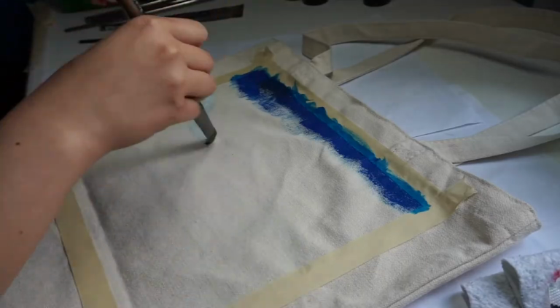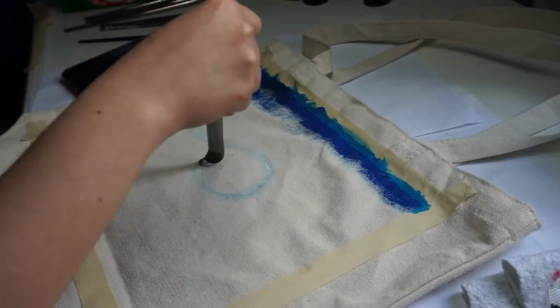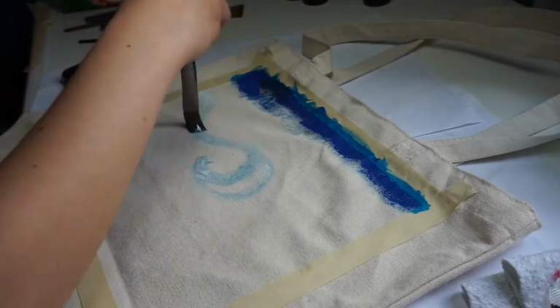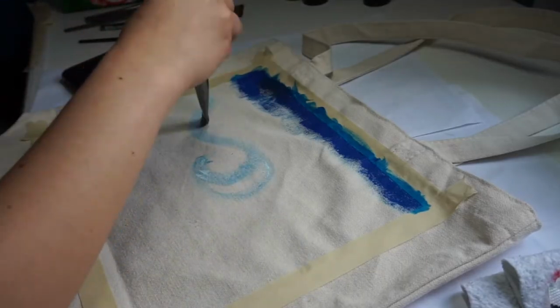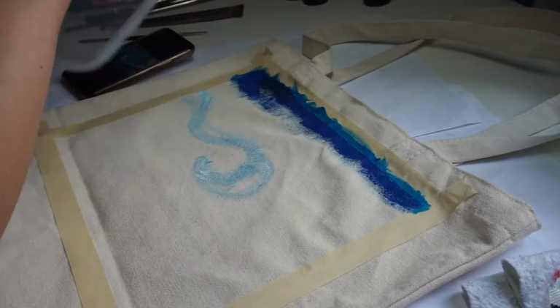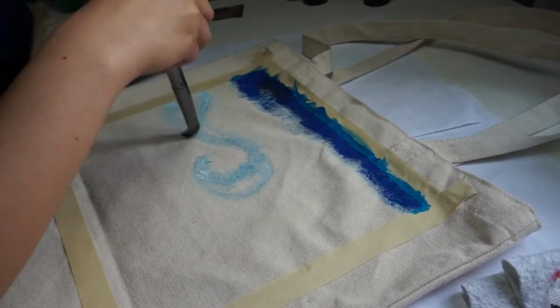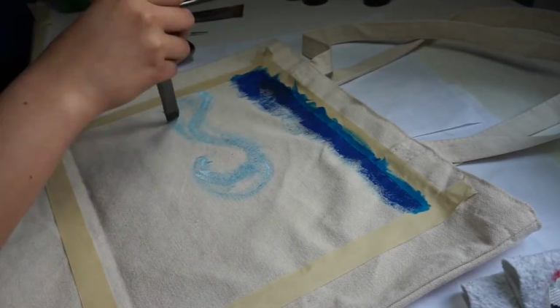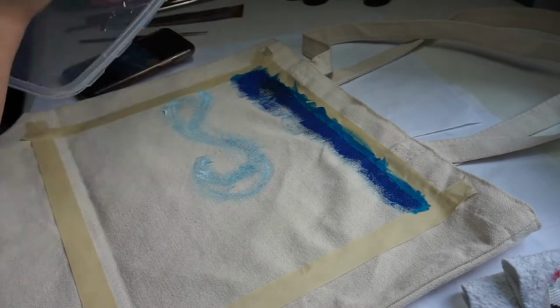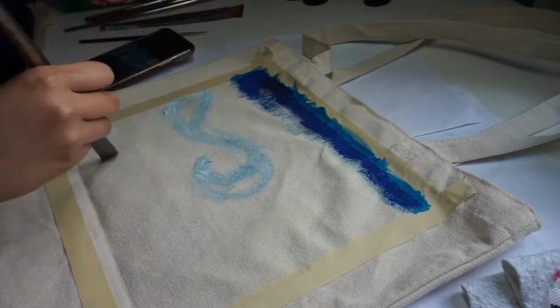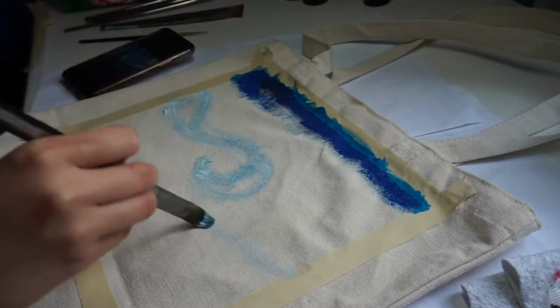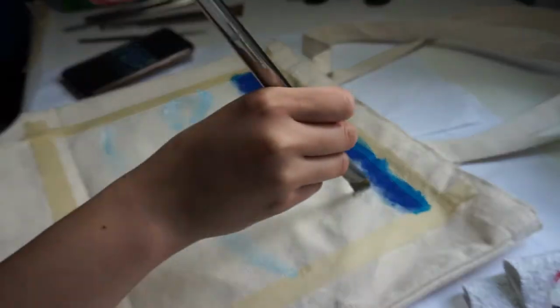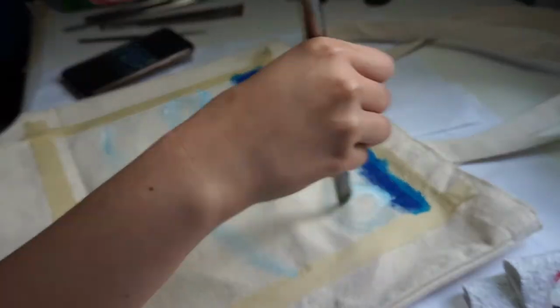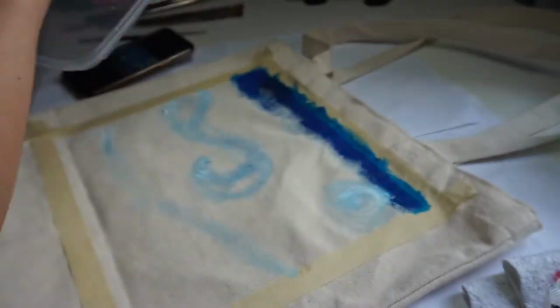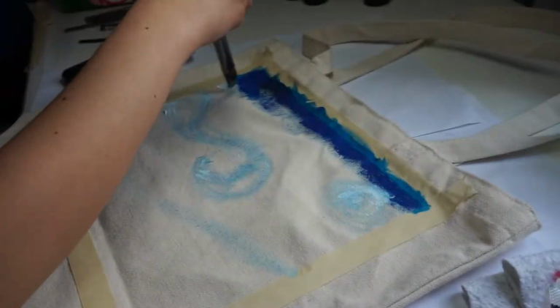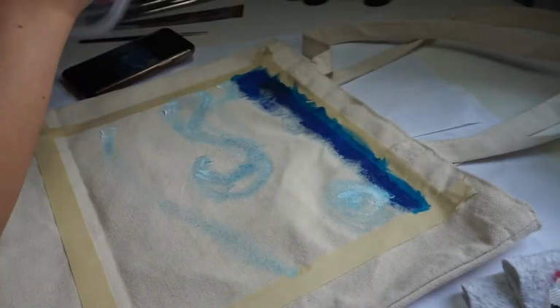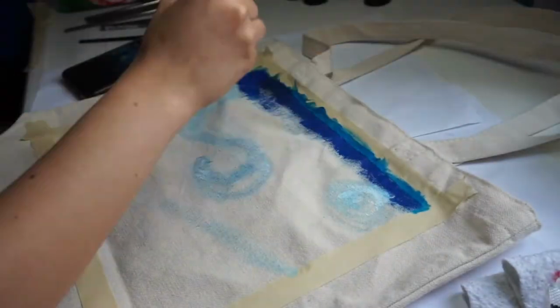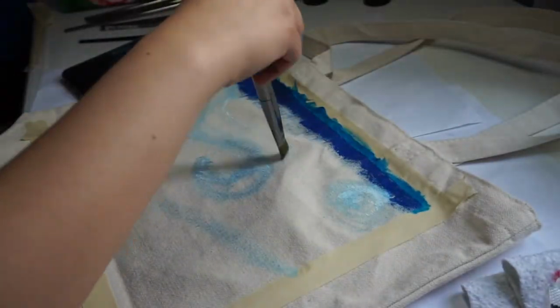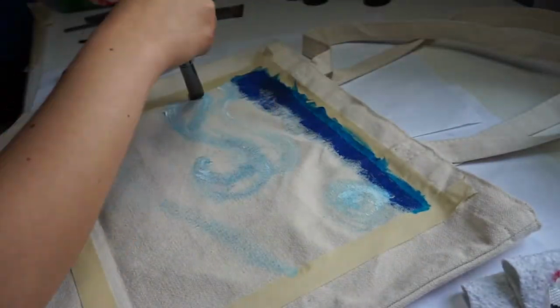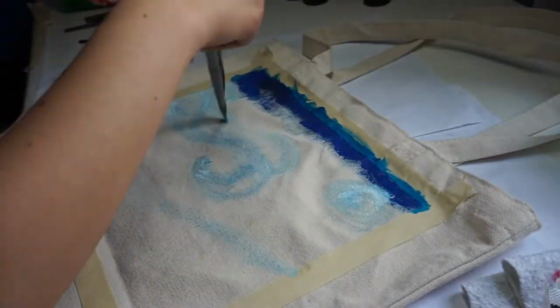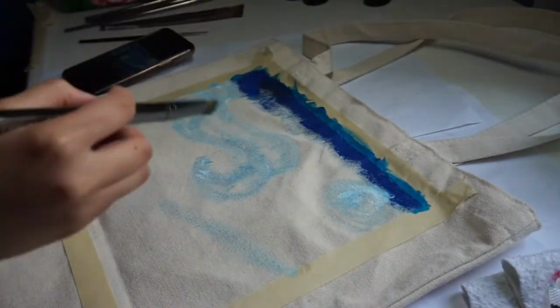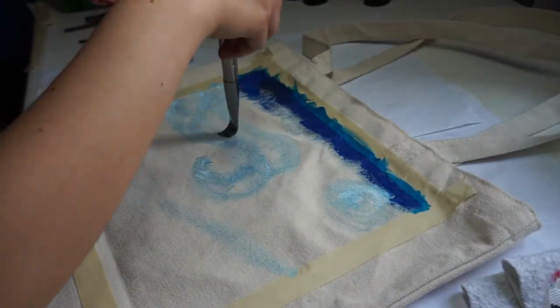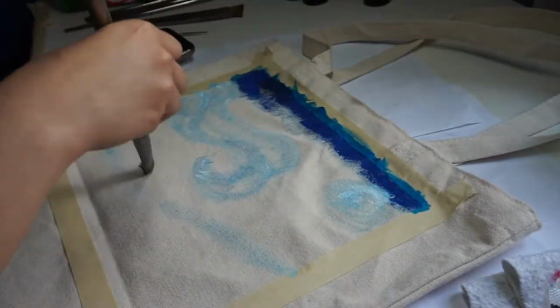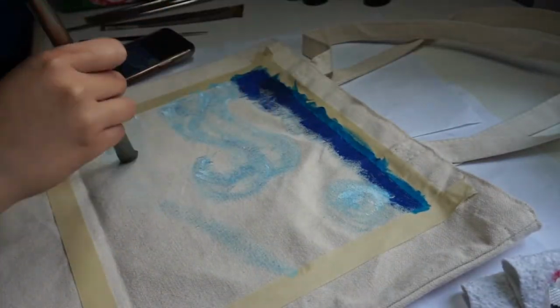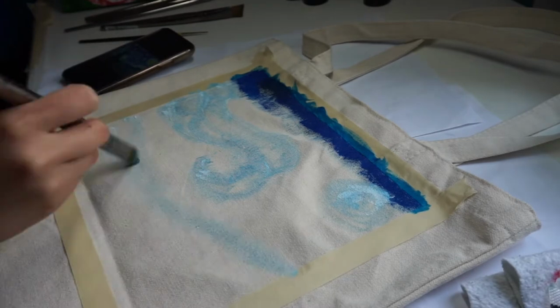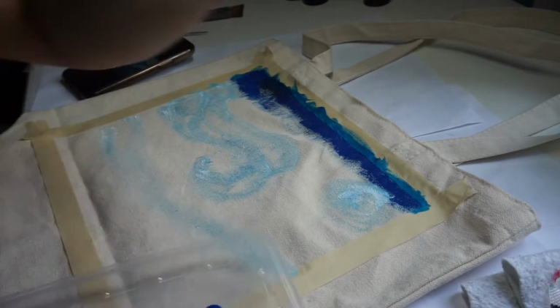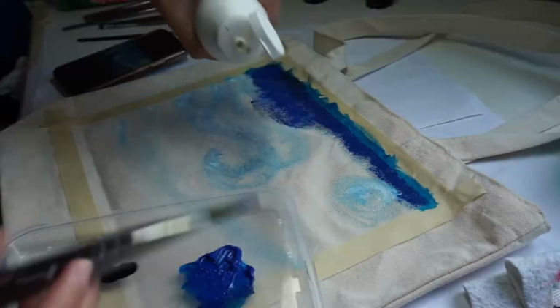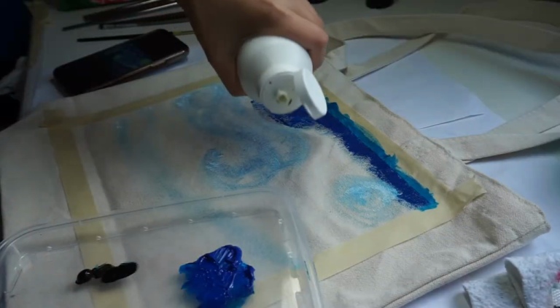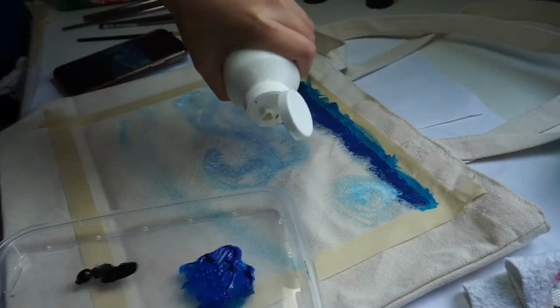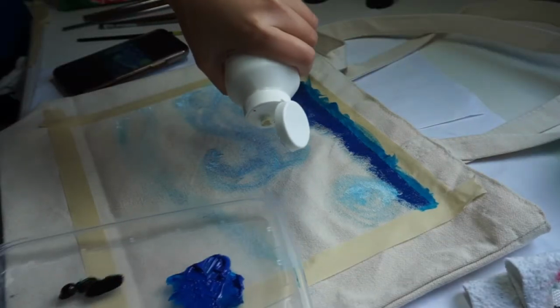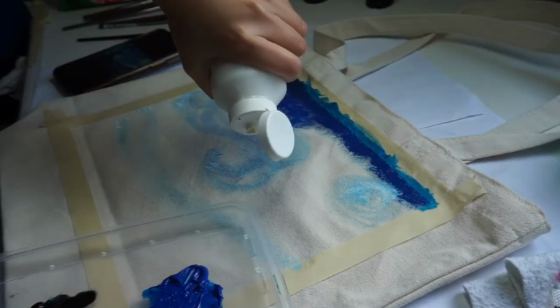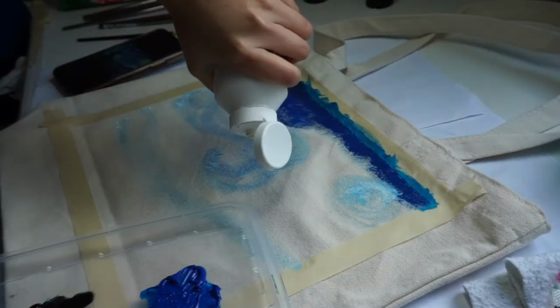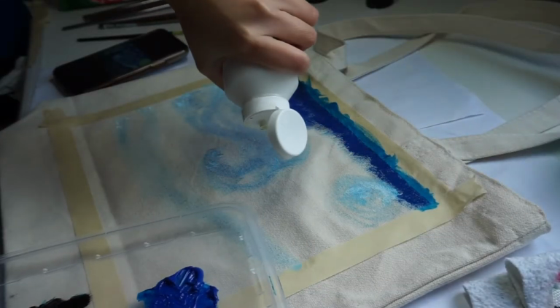In this part I used blue and white paint to create the wind pattern or effect of the painting, and I also realized during this part that the canvas is too dry and it absorbs the paint.